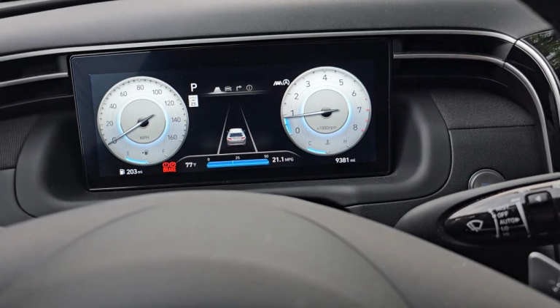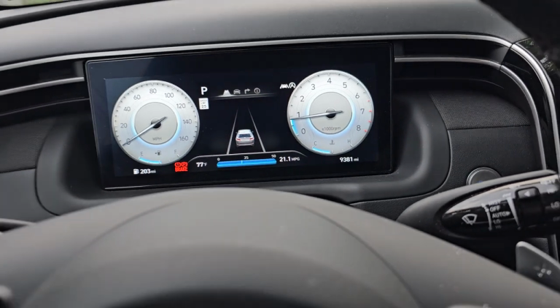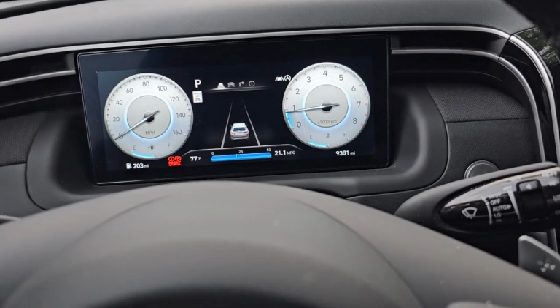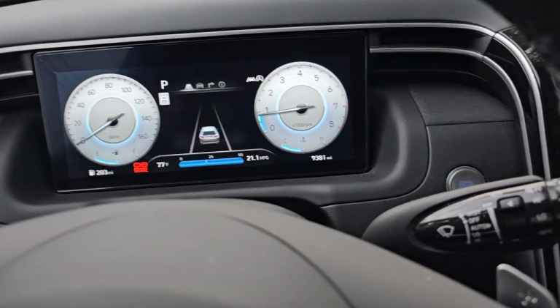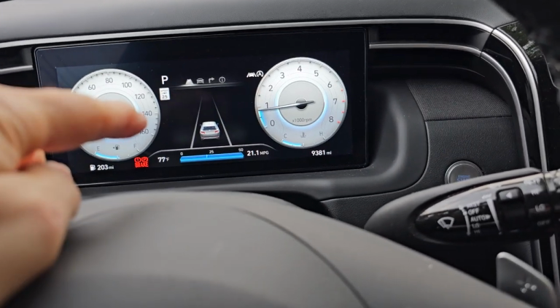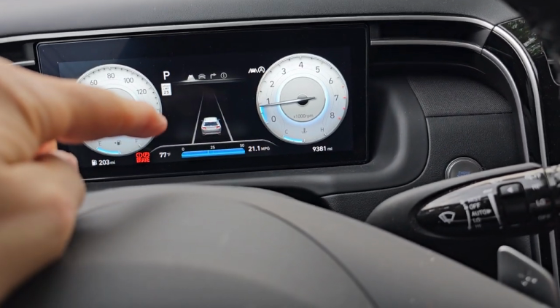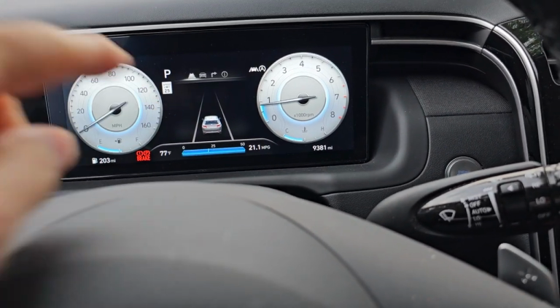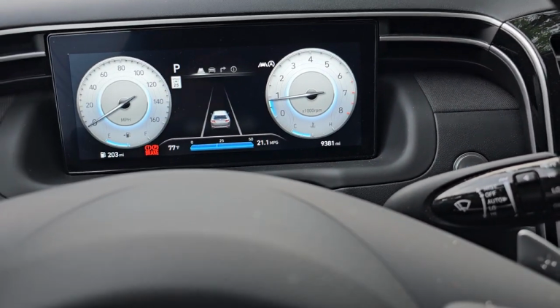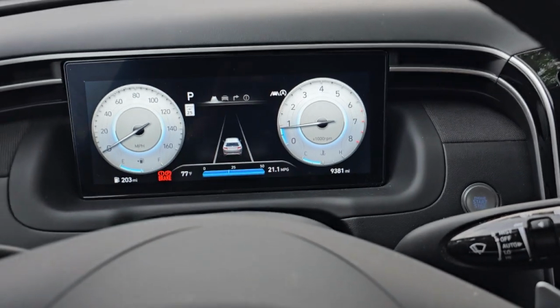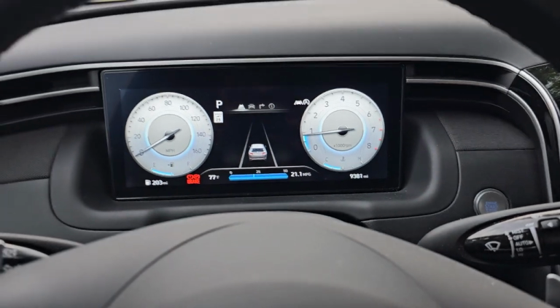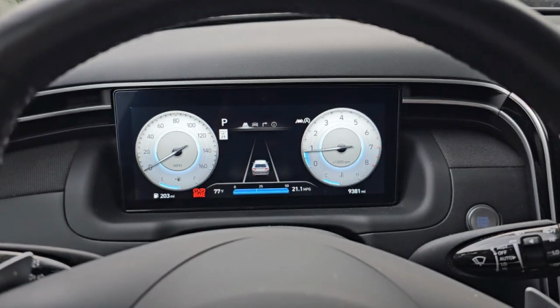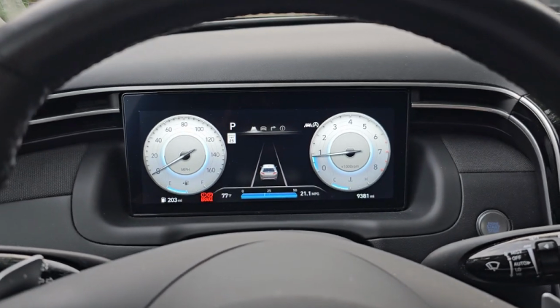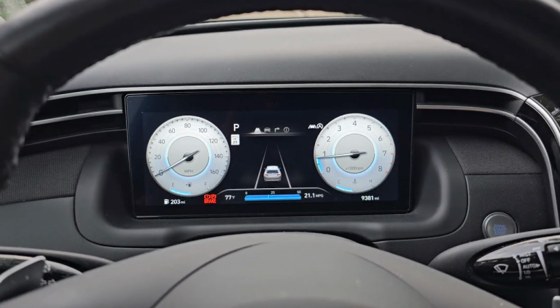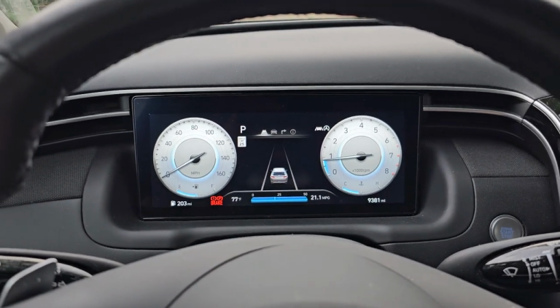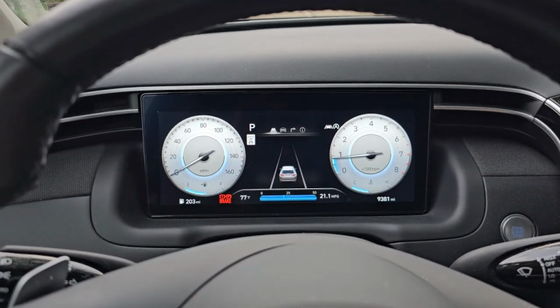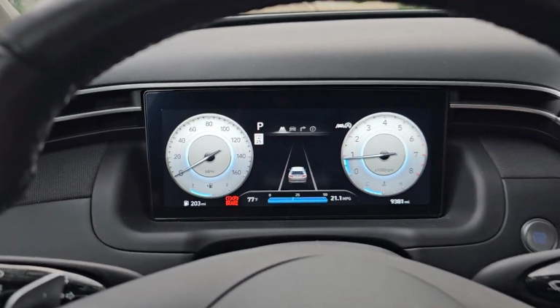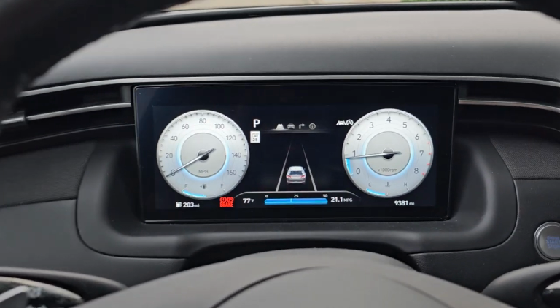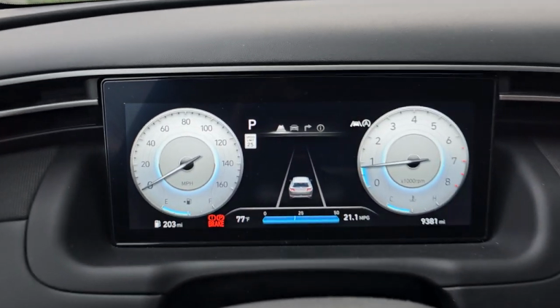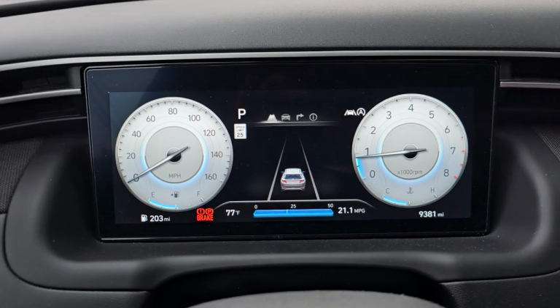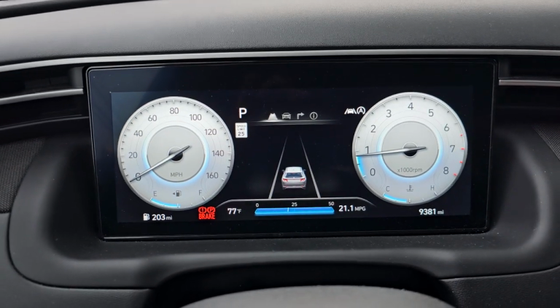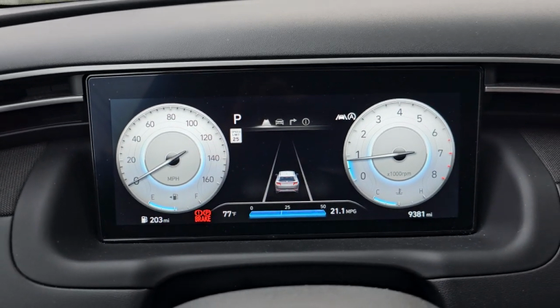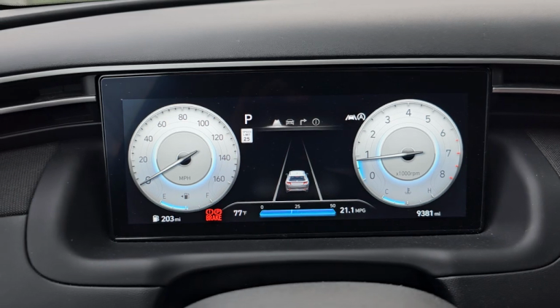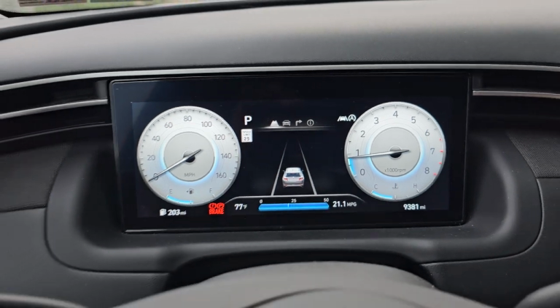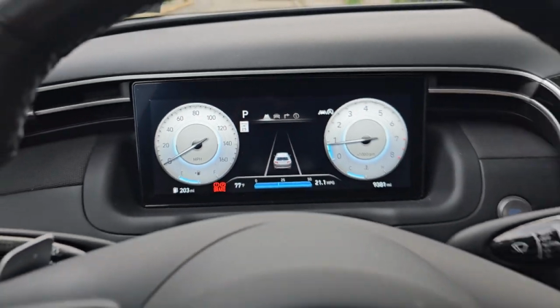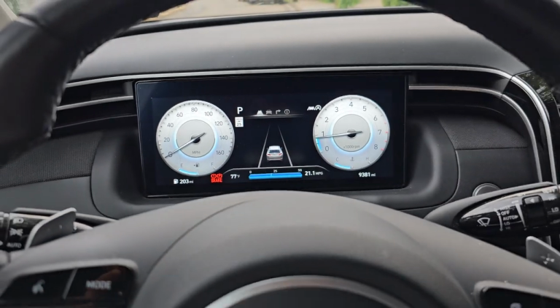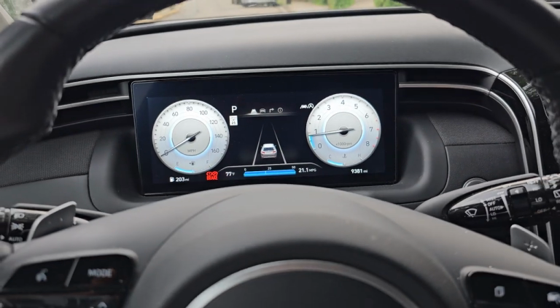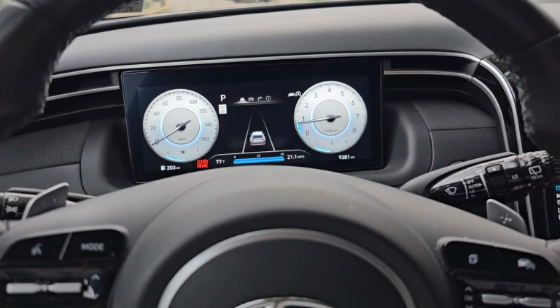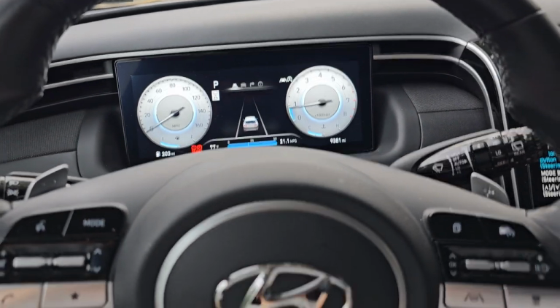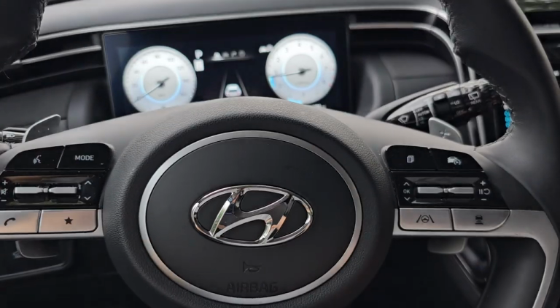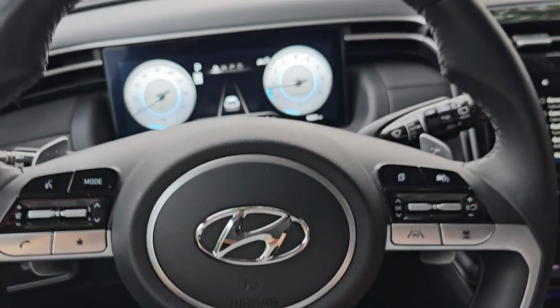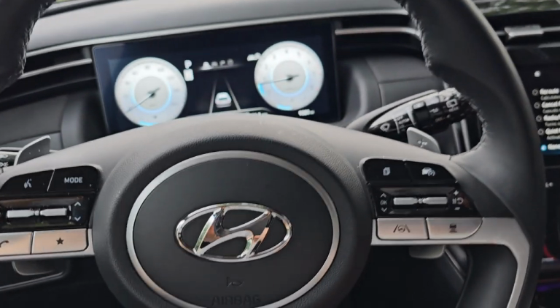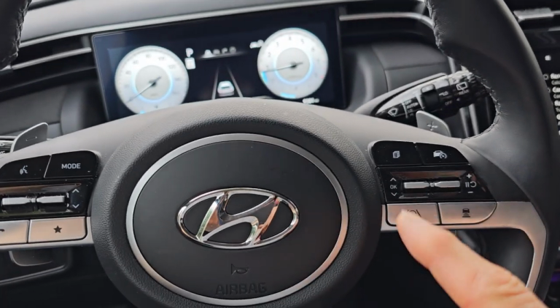I'm going to show you how to change this display. My wife said after we got our car serviced, they had the display on here with the picture of the car, and she doesn't like that. She wanted to change it, so I thought somebody else might not know how to change it either.